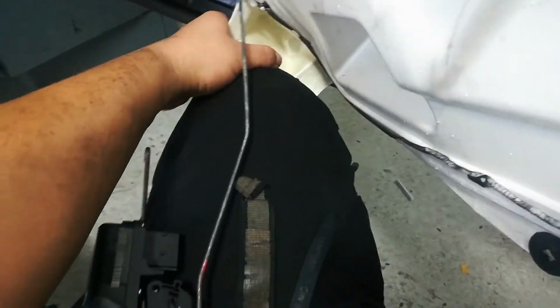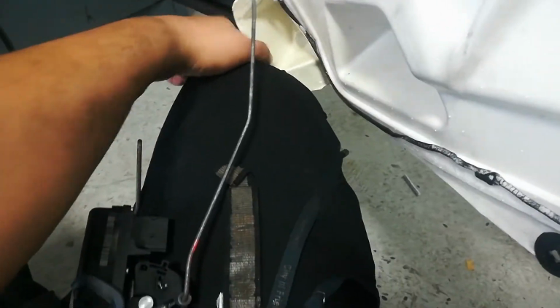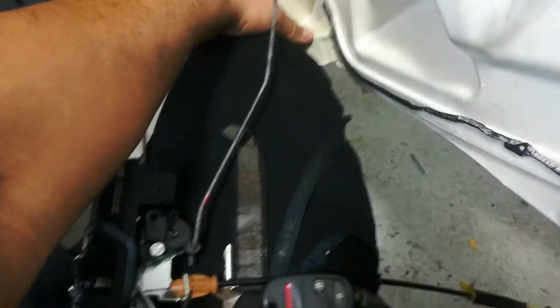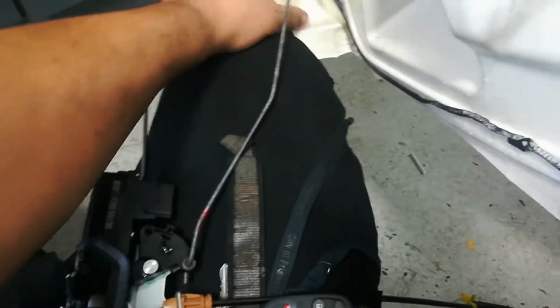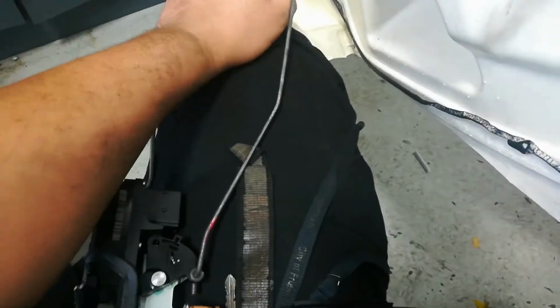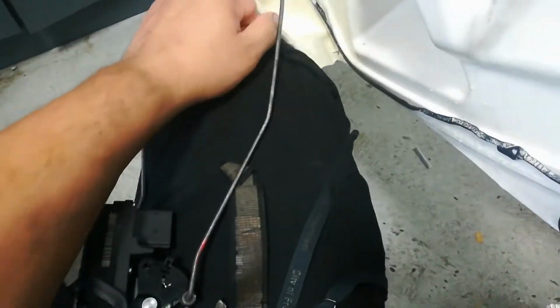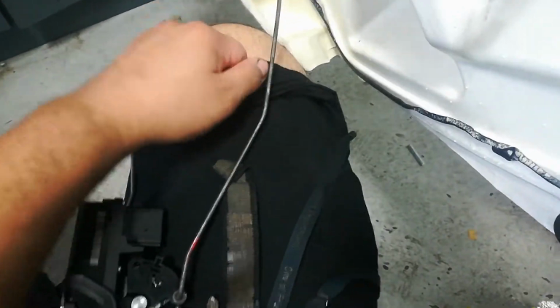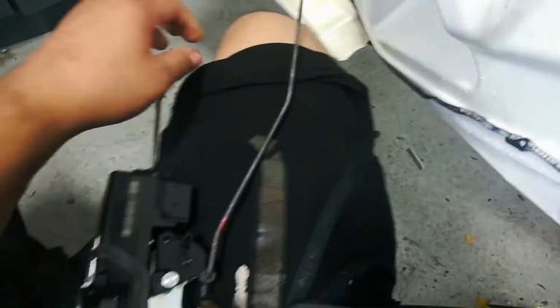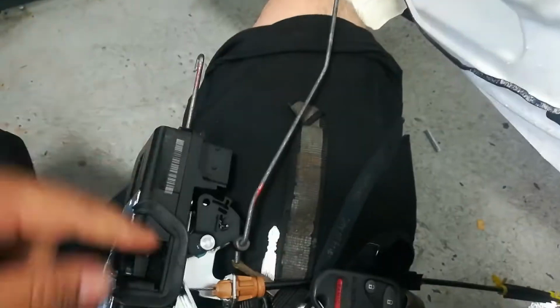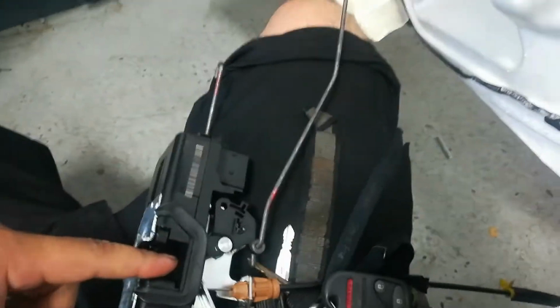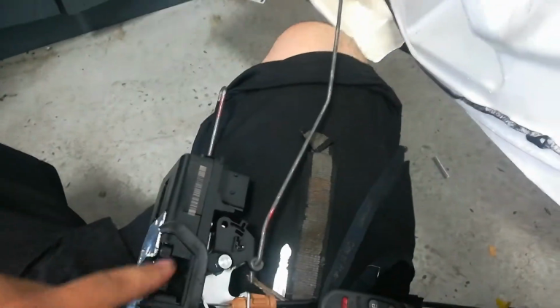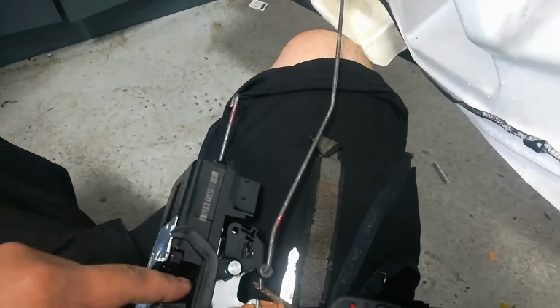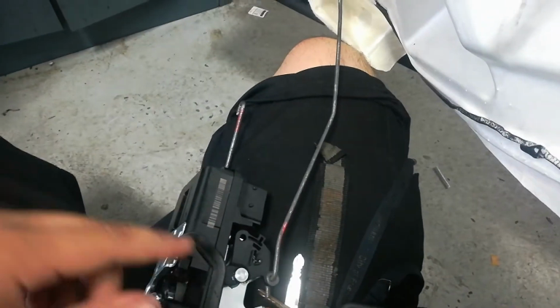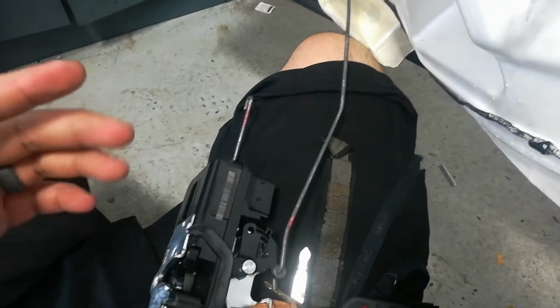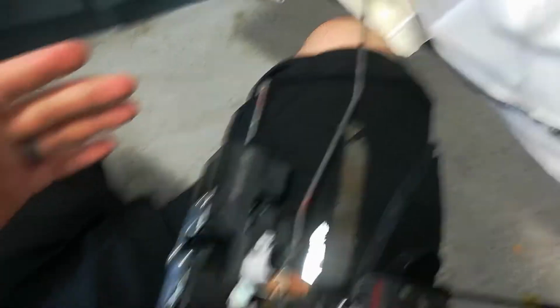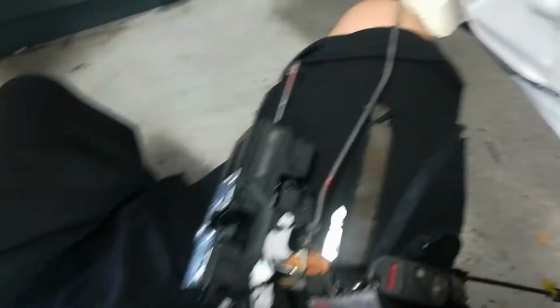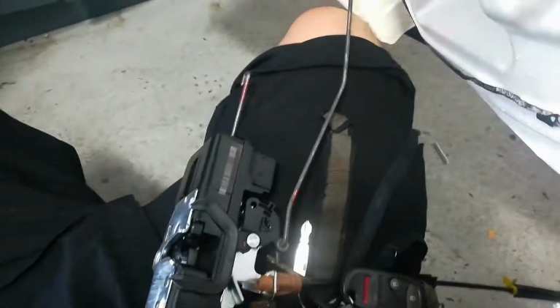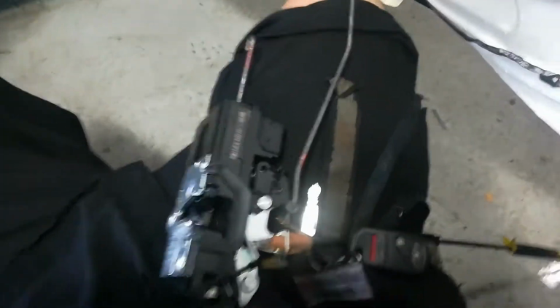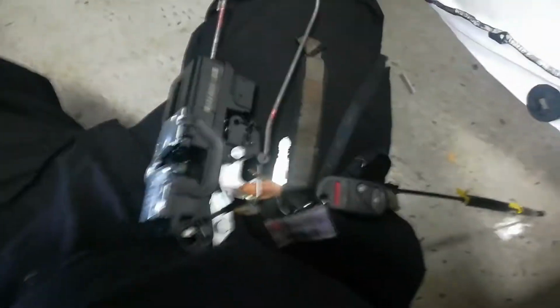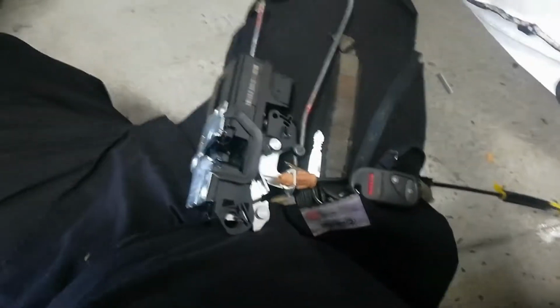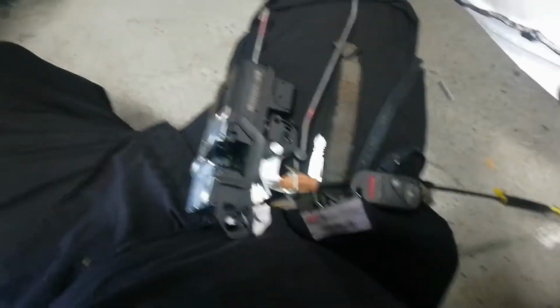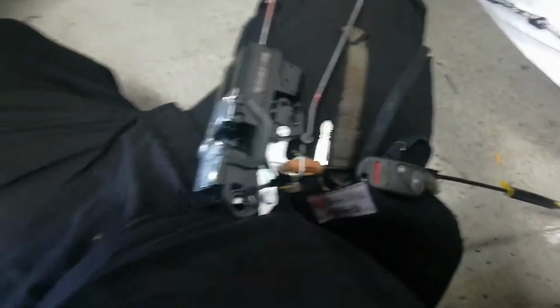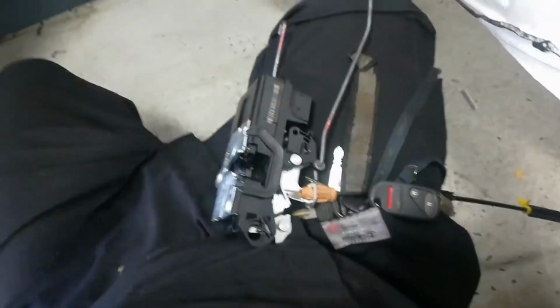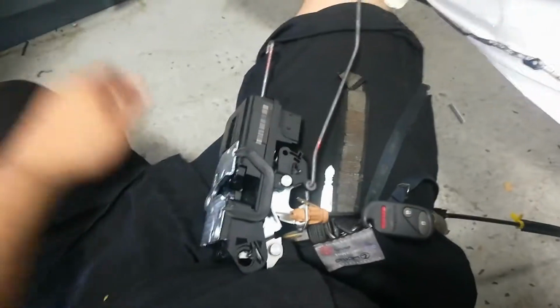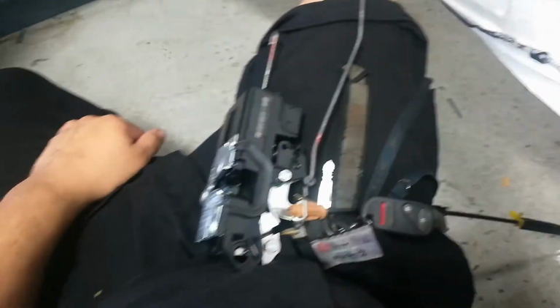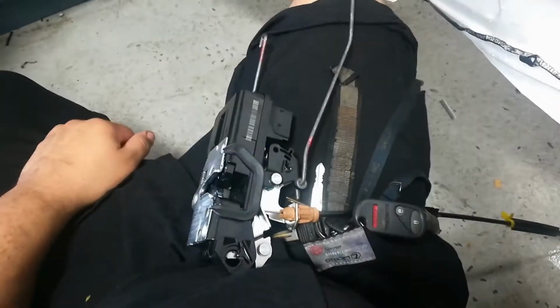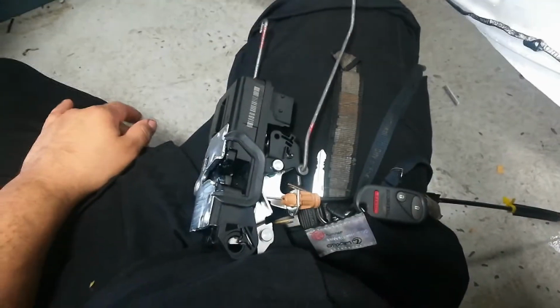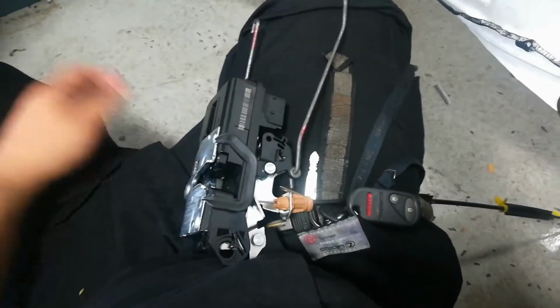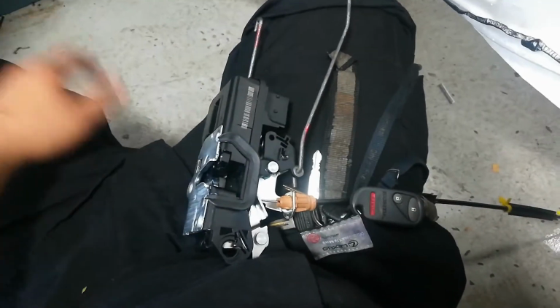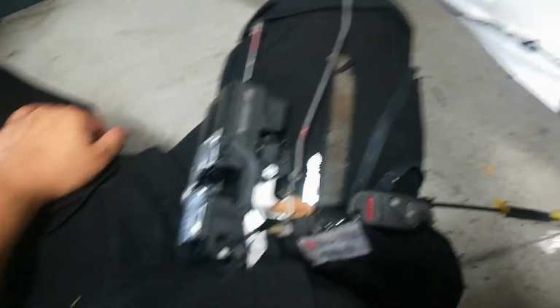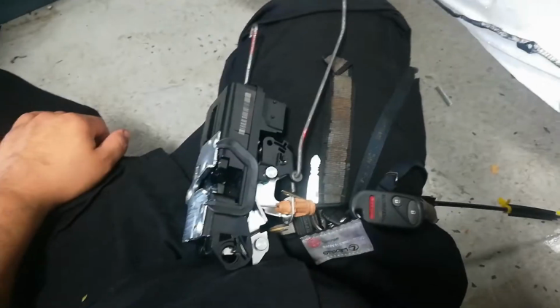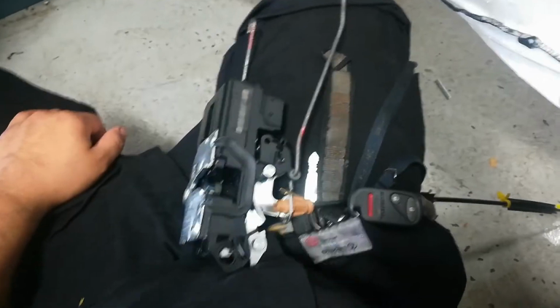This is going to be a quick installation video on a door lock actuator on a 2007 through 2014 Silverado, Sierra, Tahoe, Yukon, Denali — it's all the same.